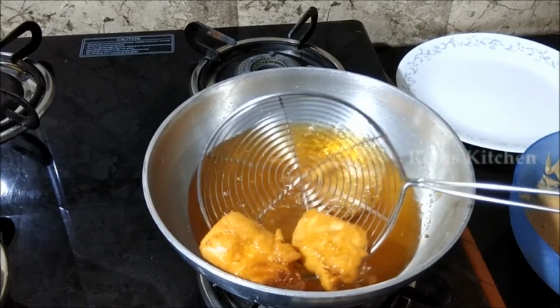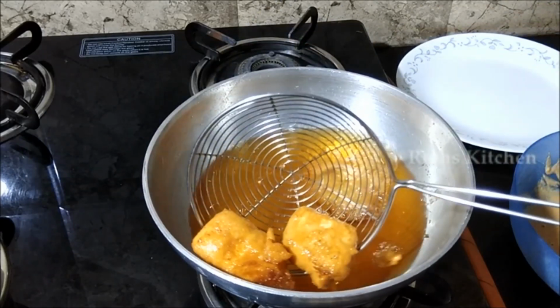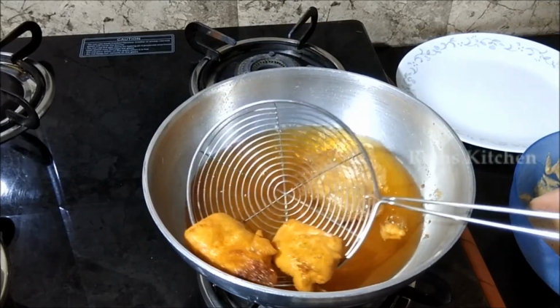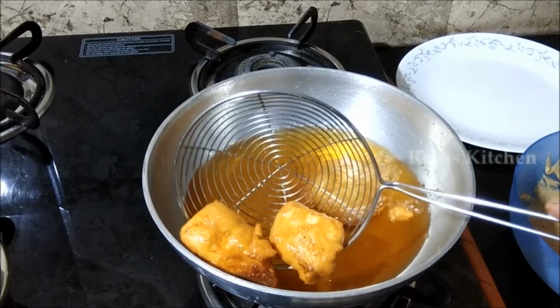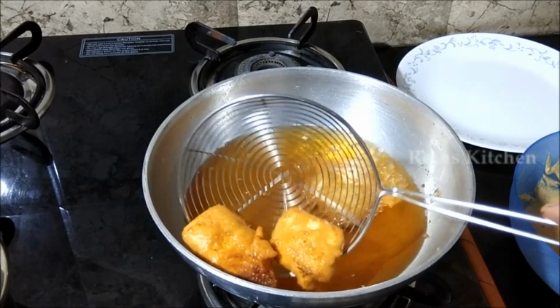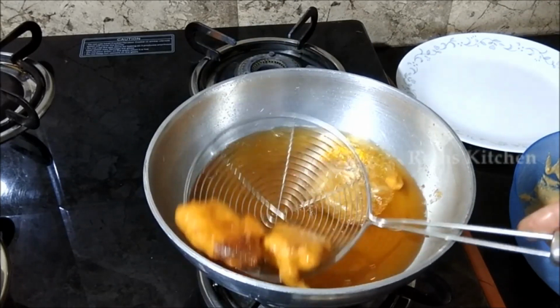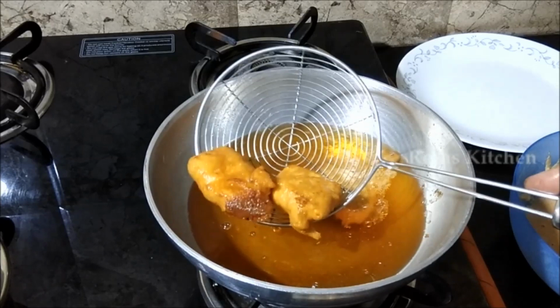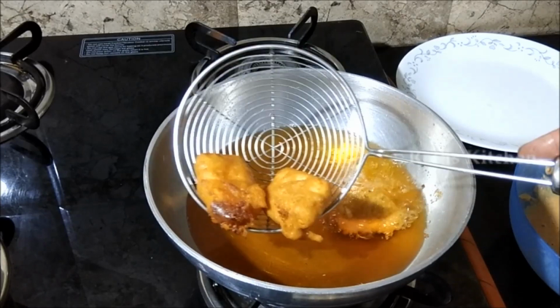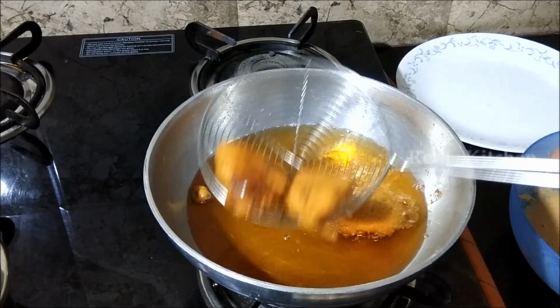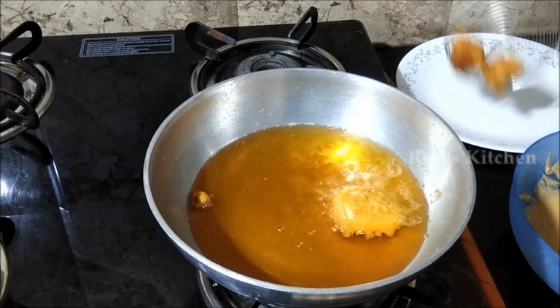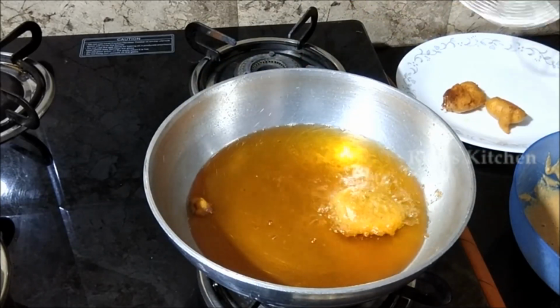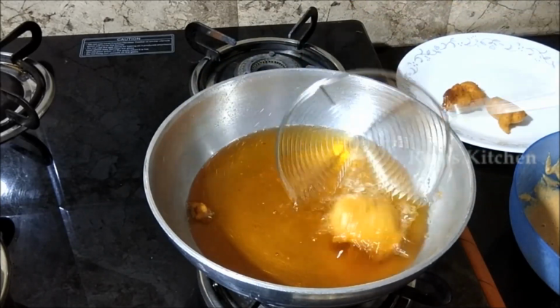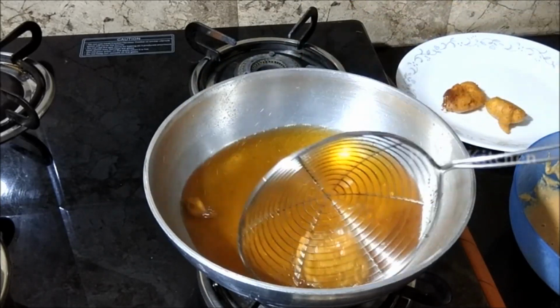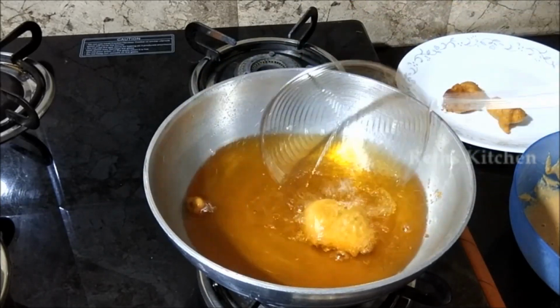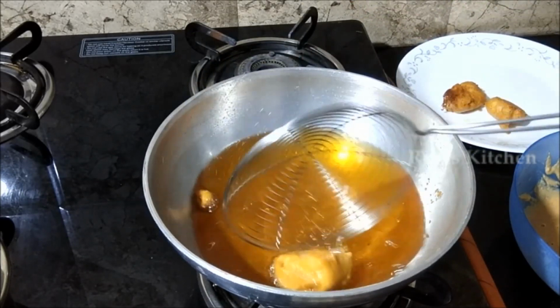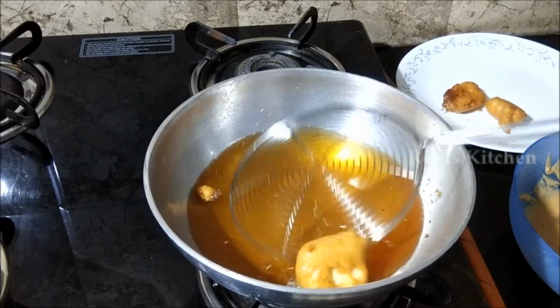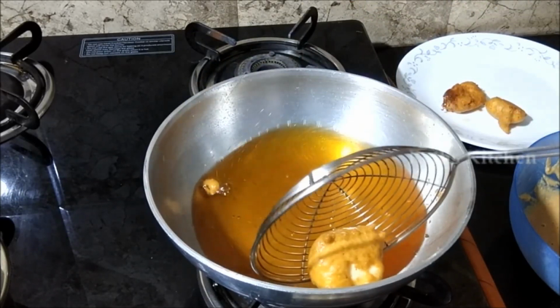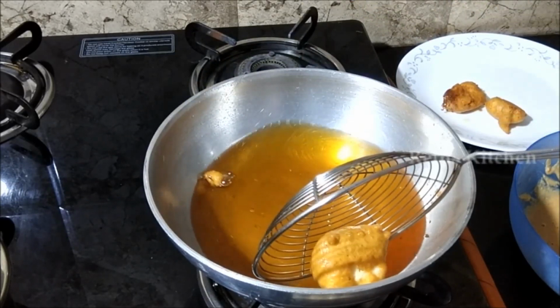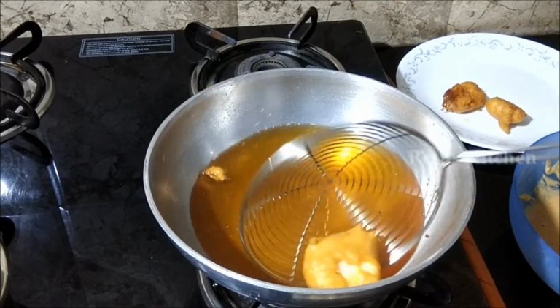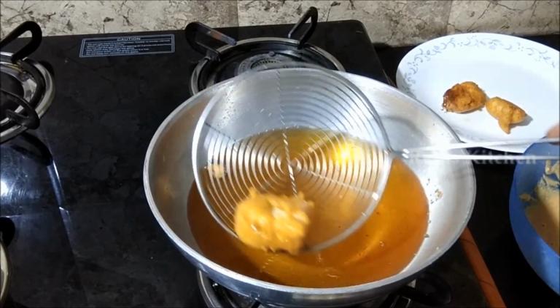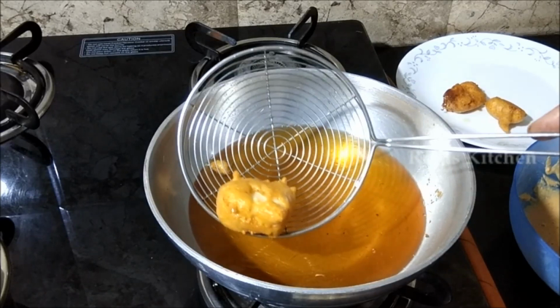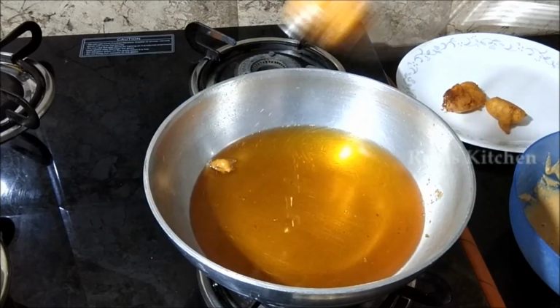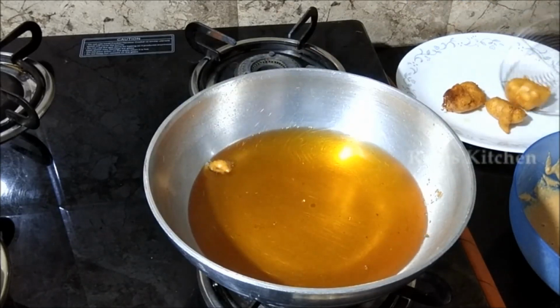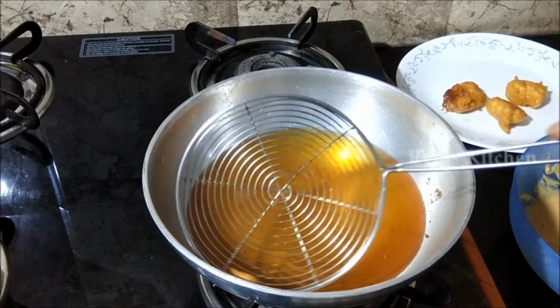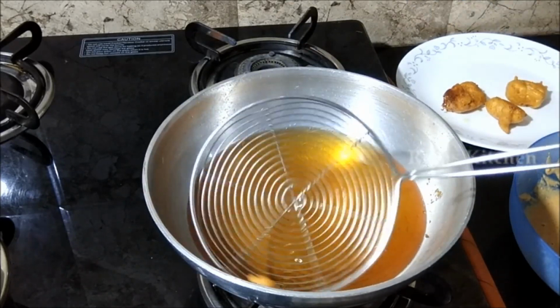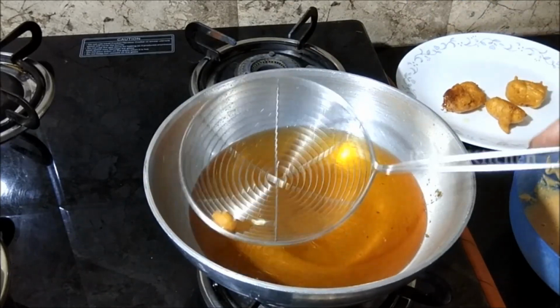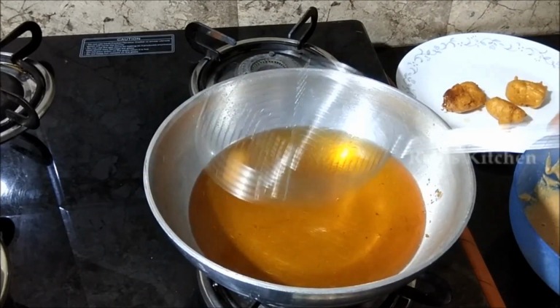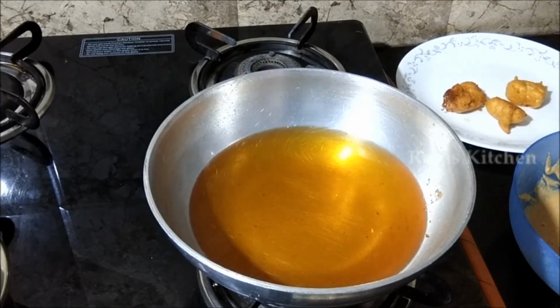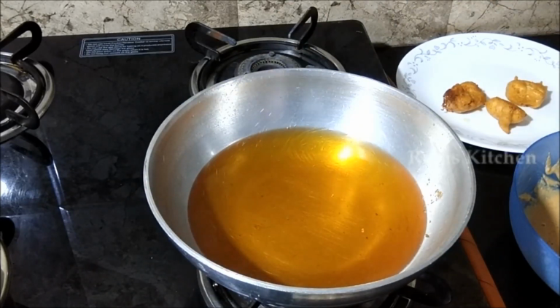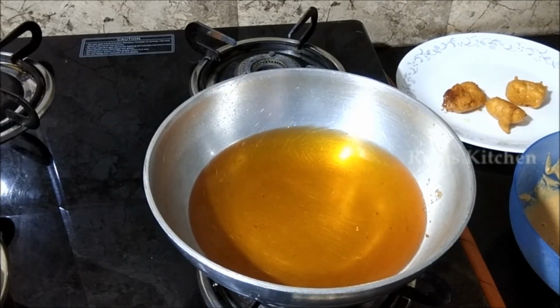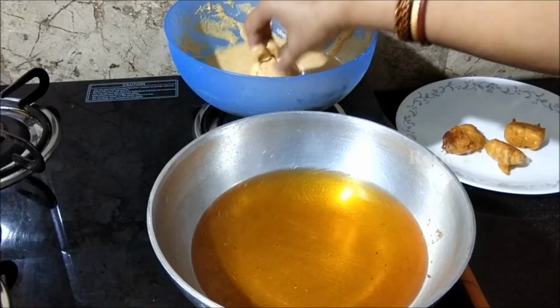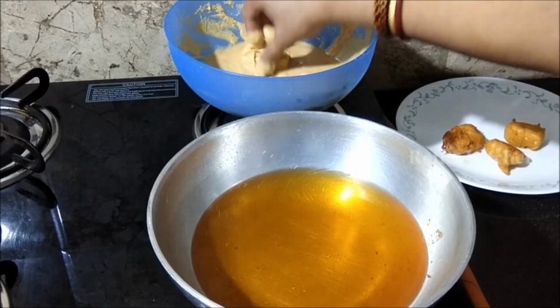The paneer pakoda is turning a golden brown color. I will fry until it reaches a nice golden color.